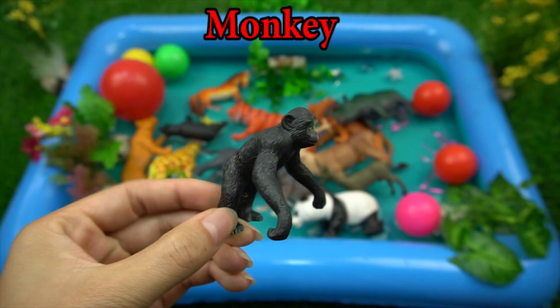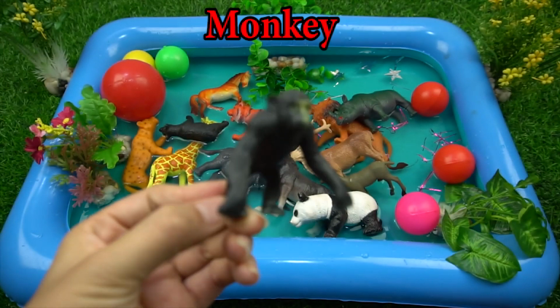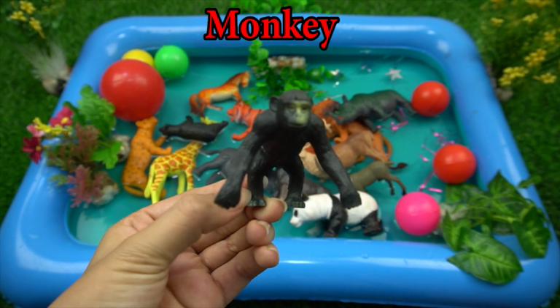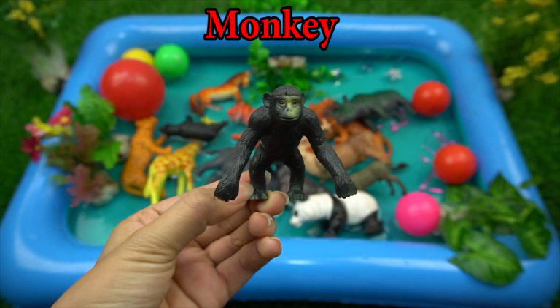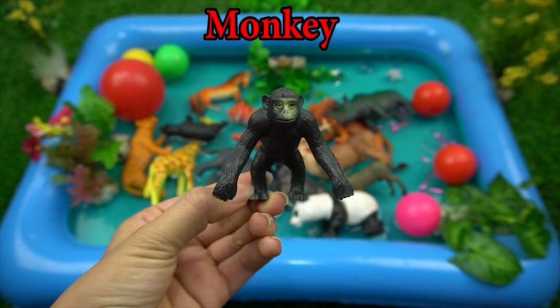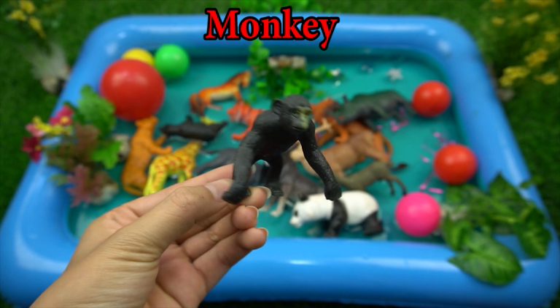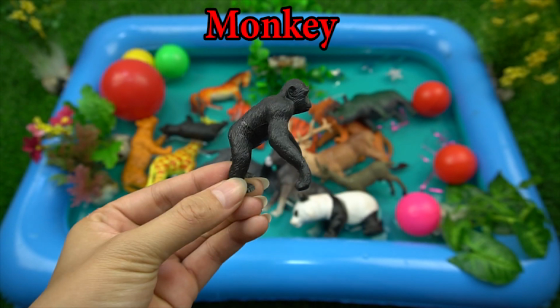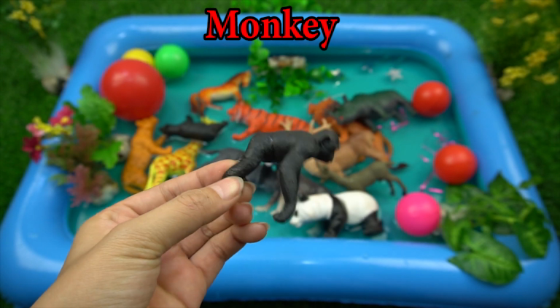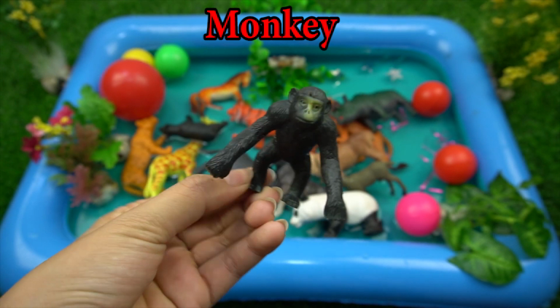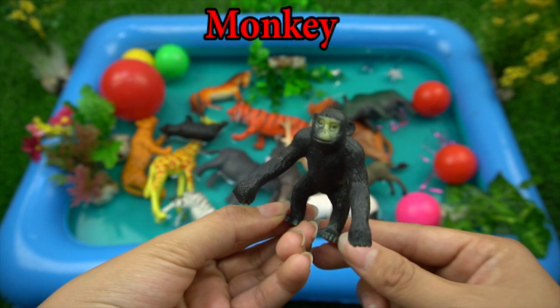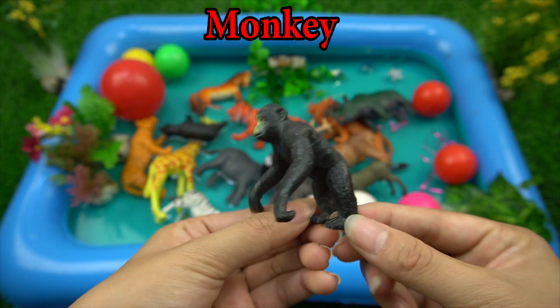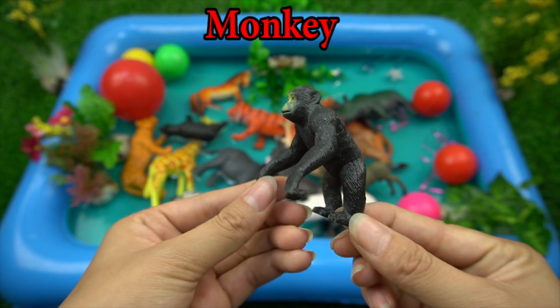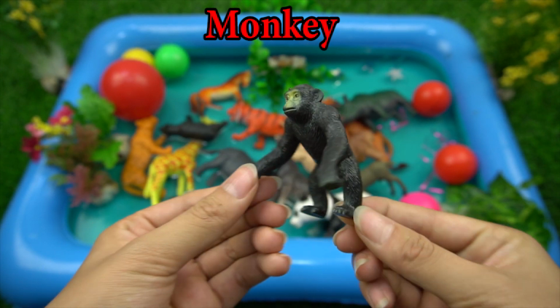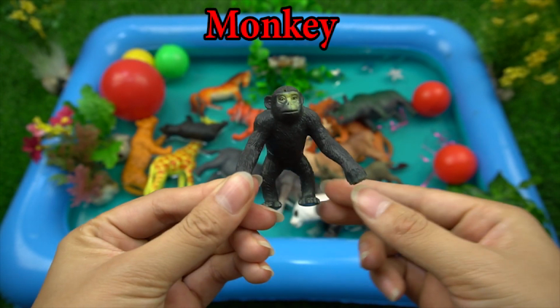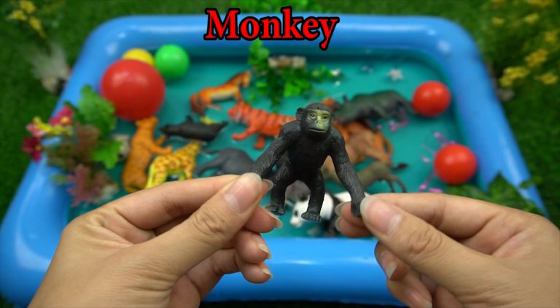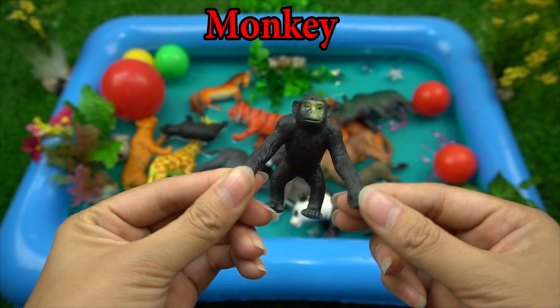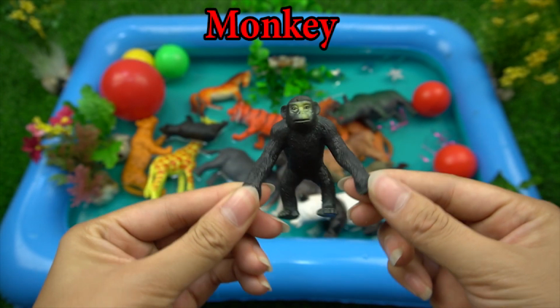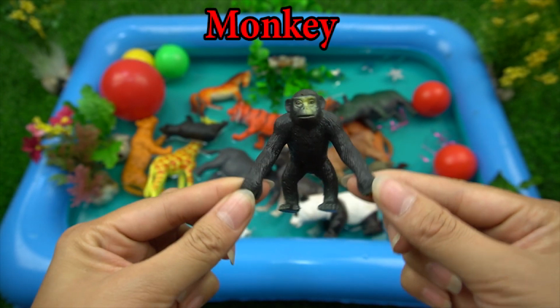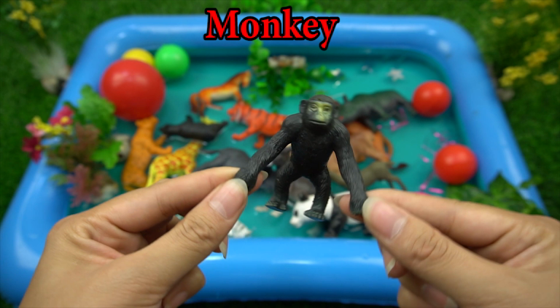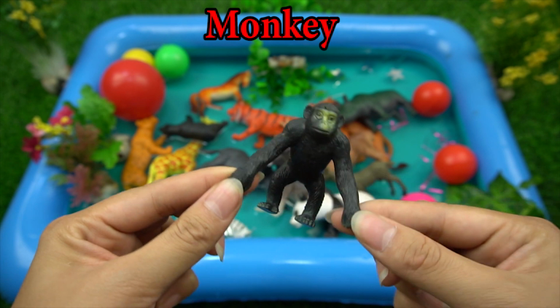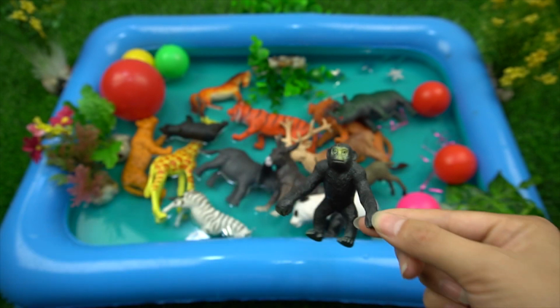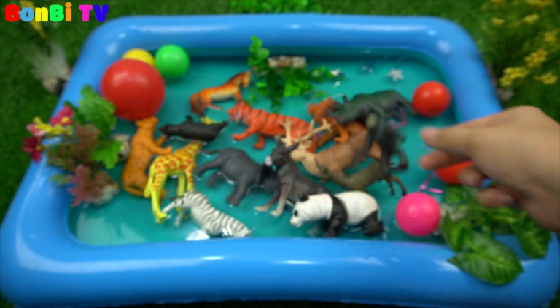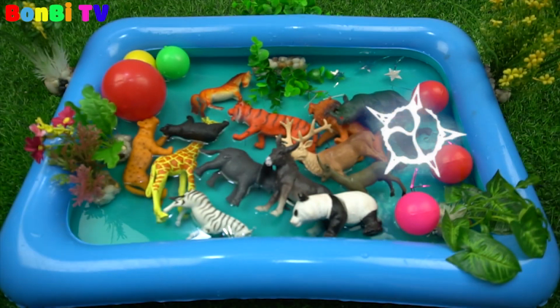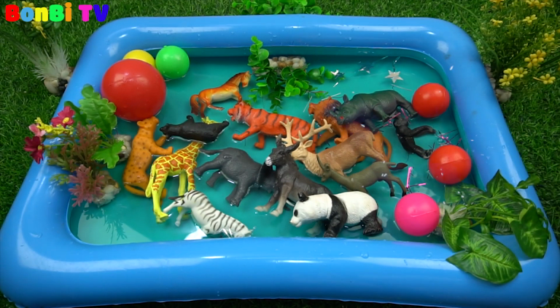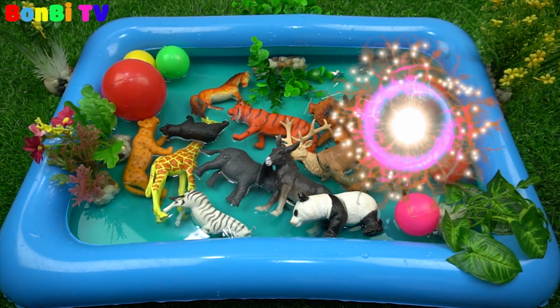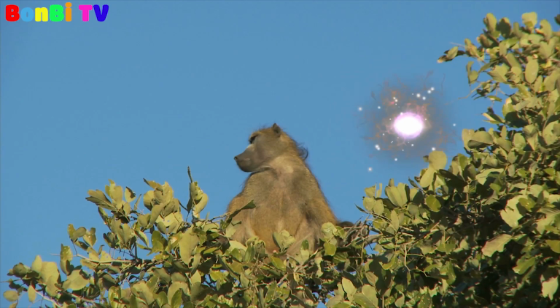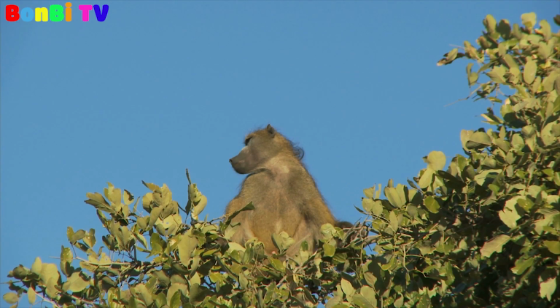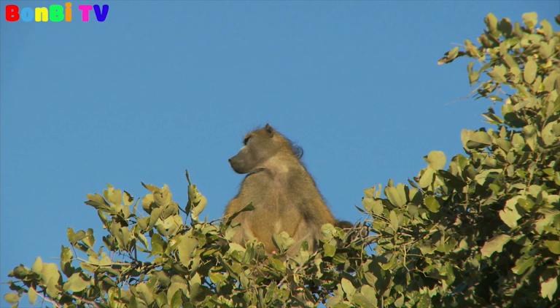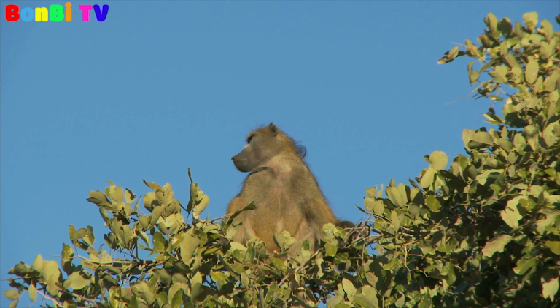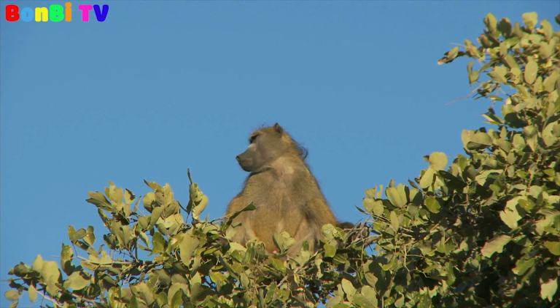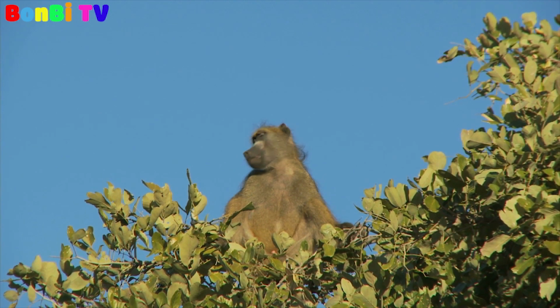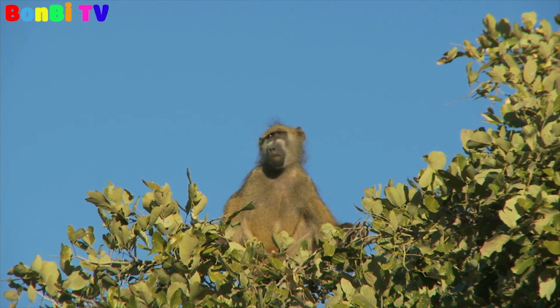This is a monkey. A monkey likes climbing.